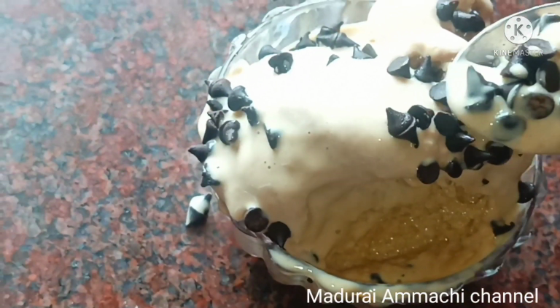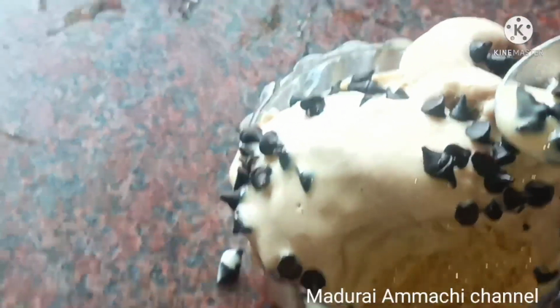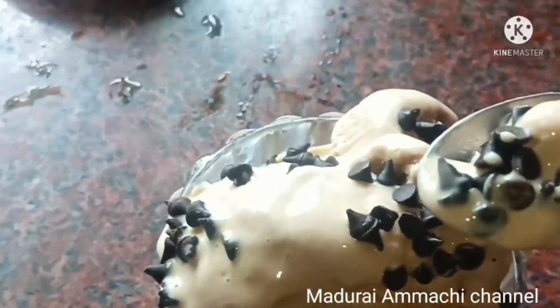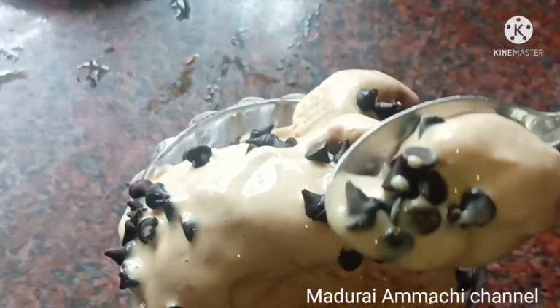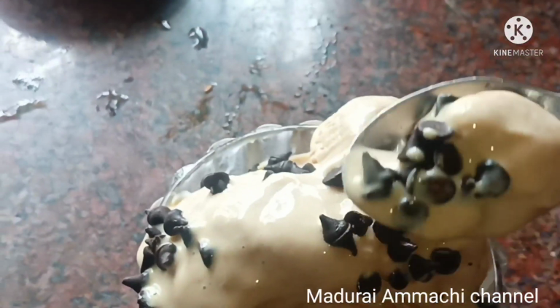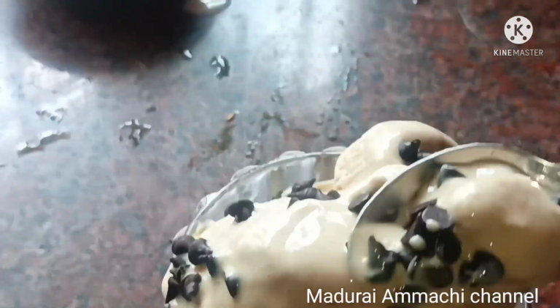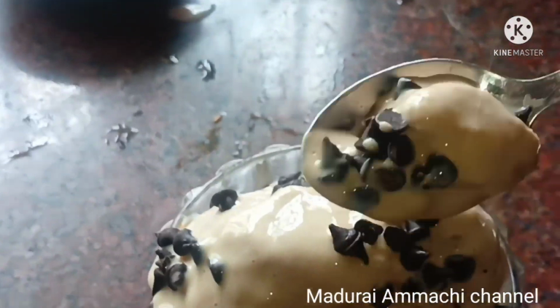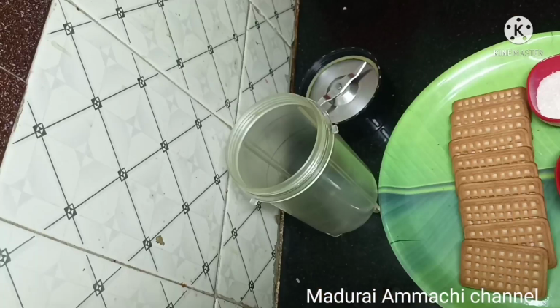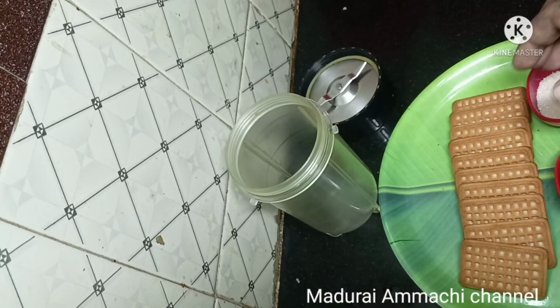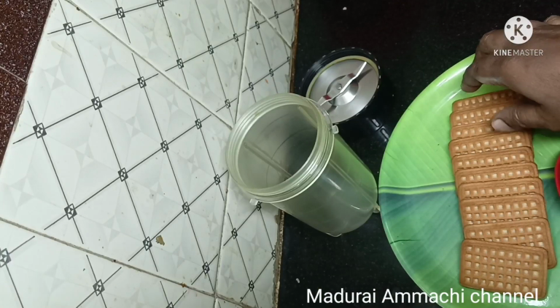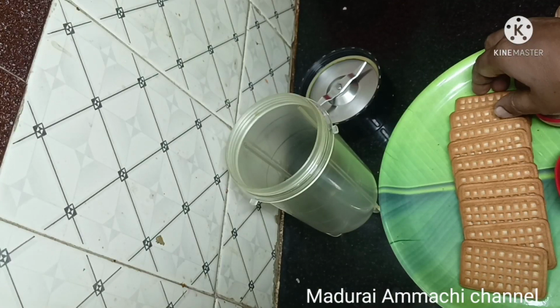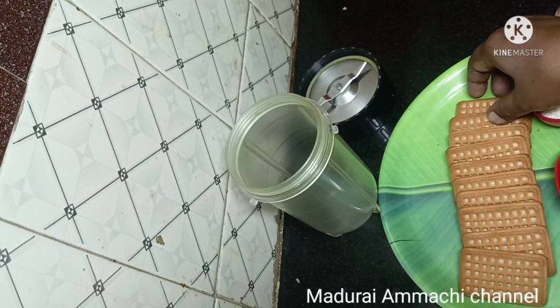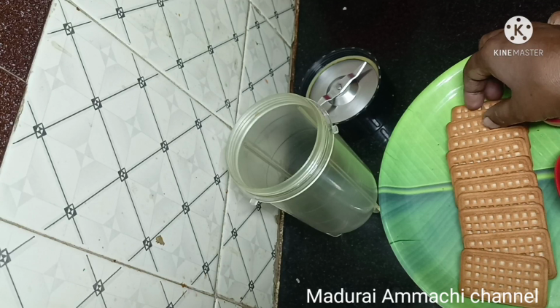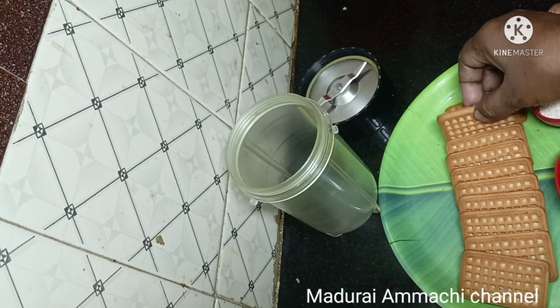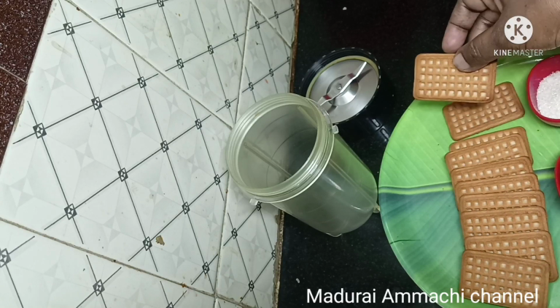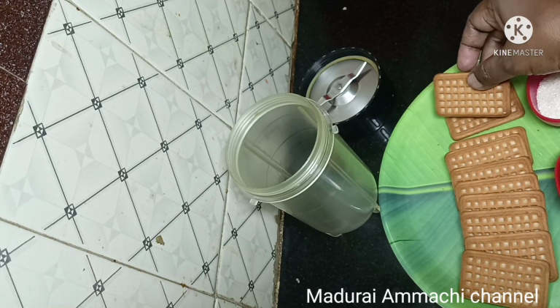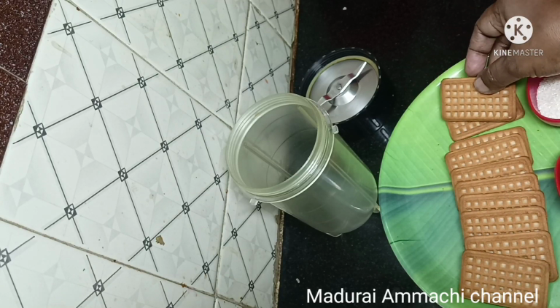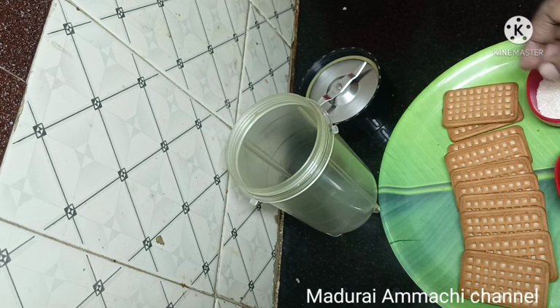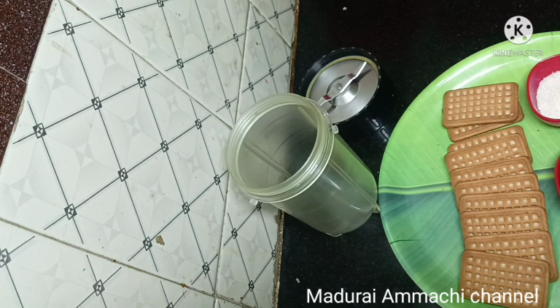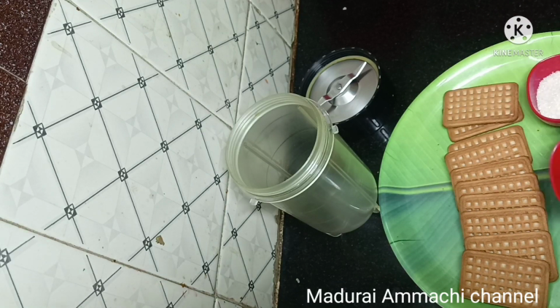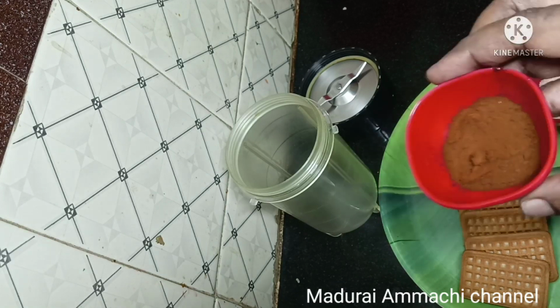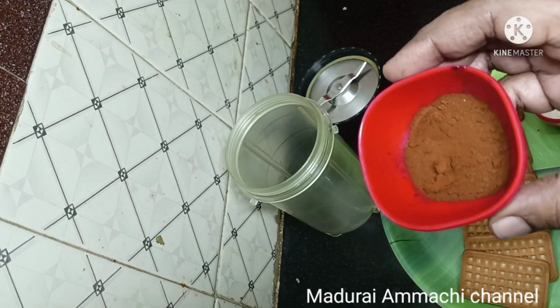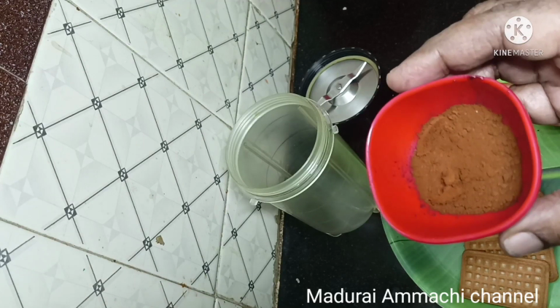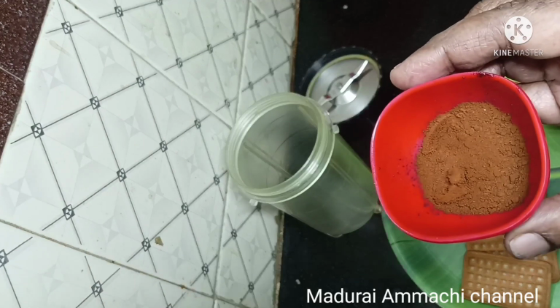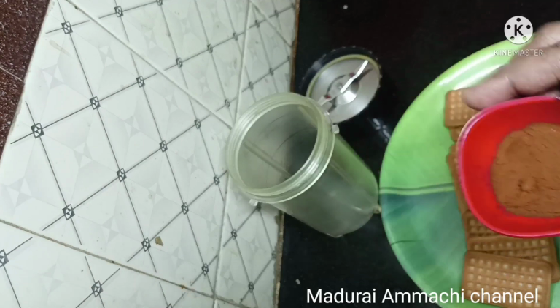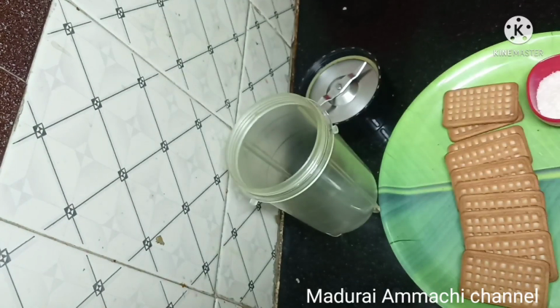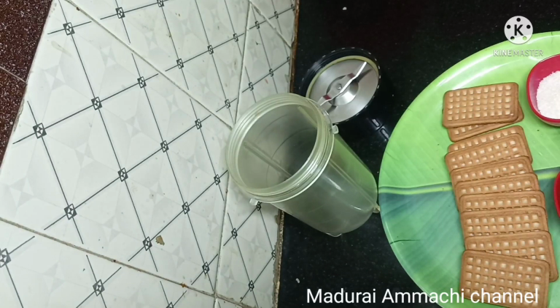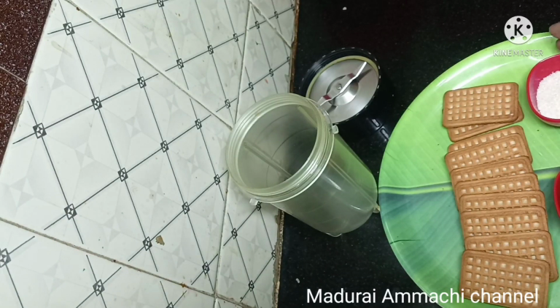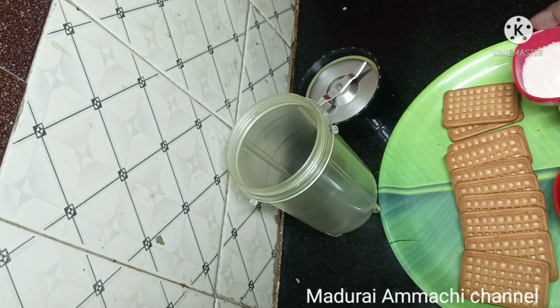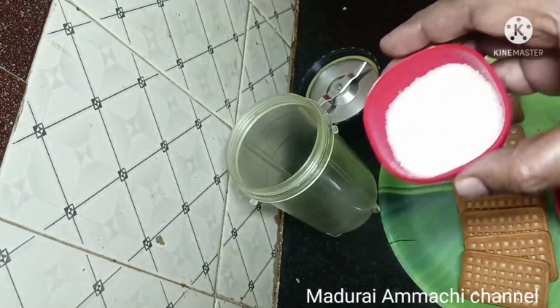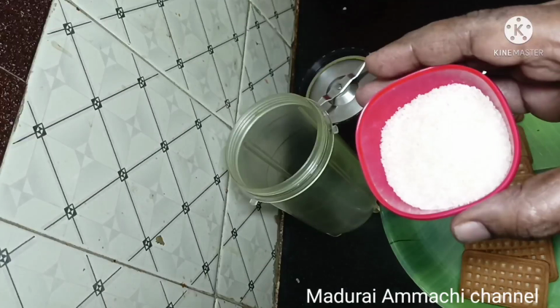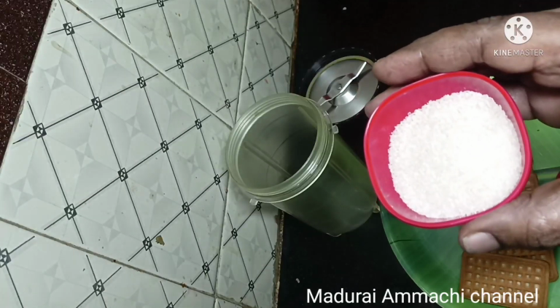If you want to see me, I will see you. 1 cup of milk cookies, 1 spoon of coffee powder, 1 cup of gin.